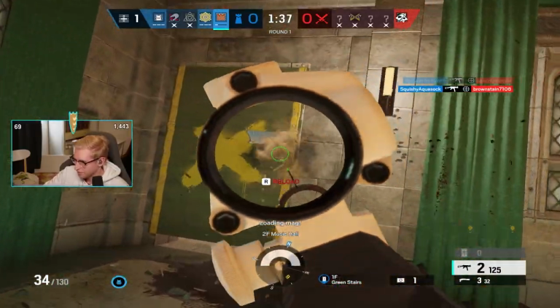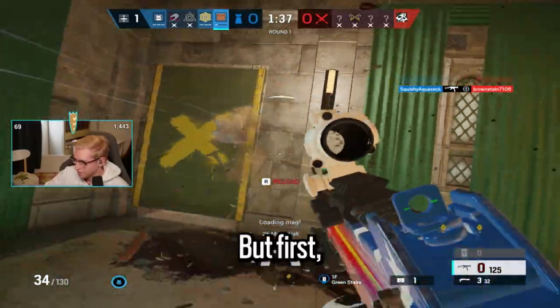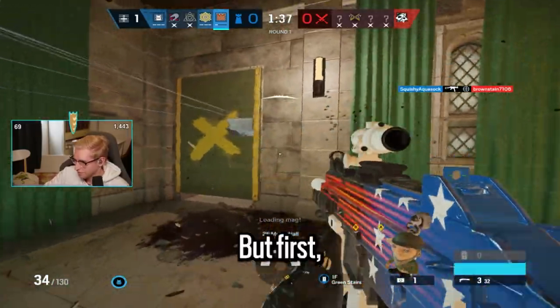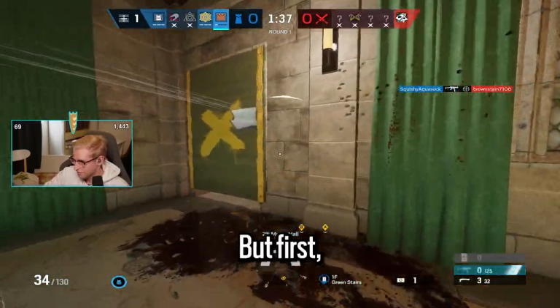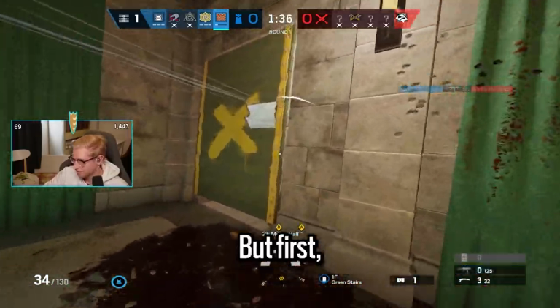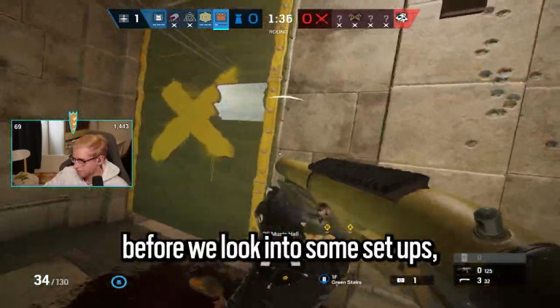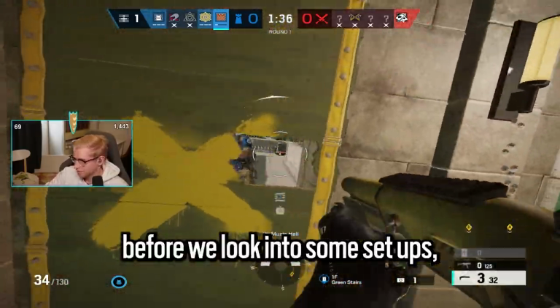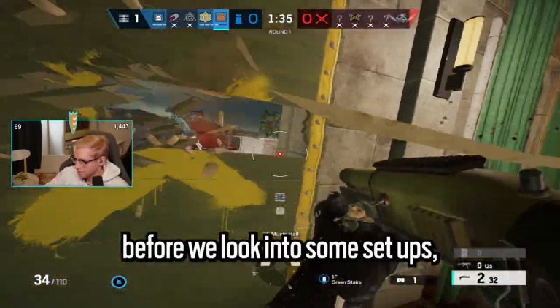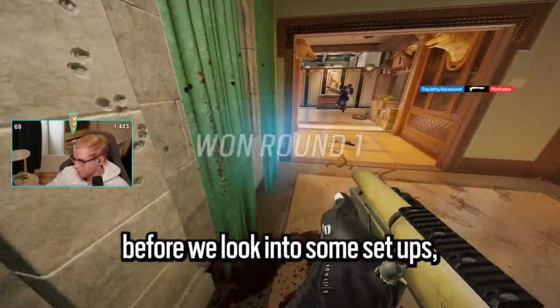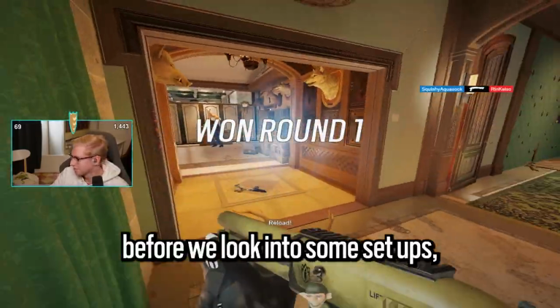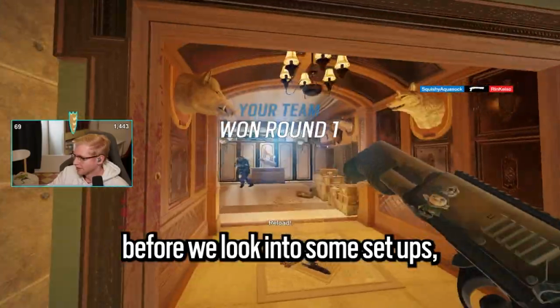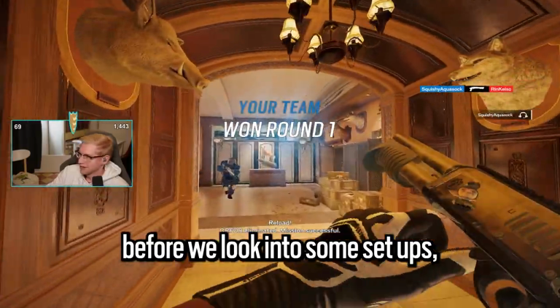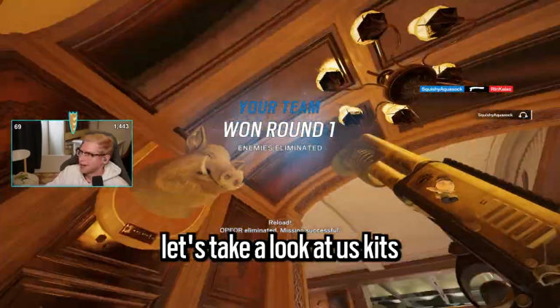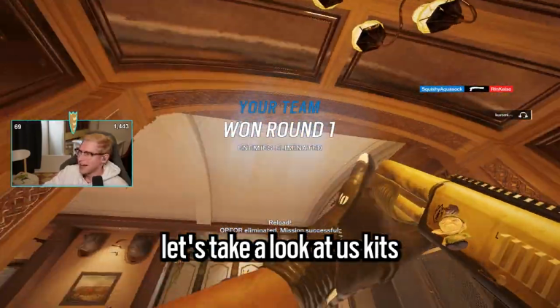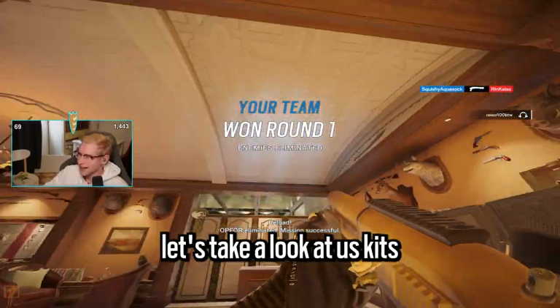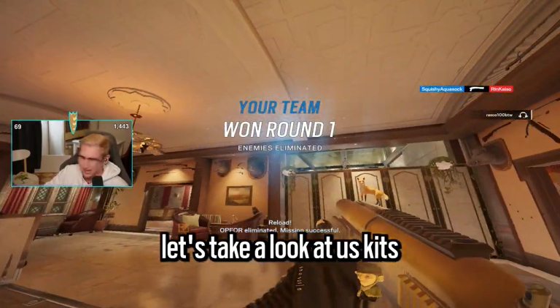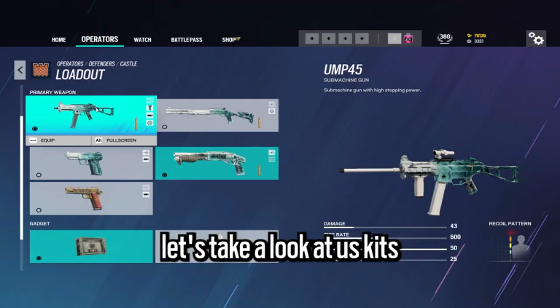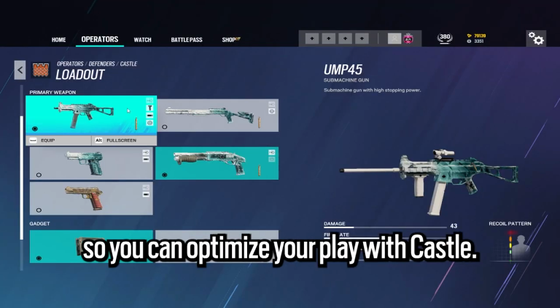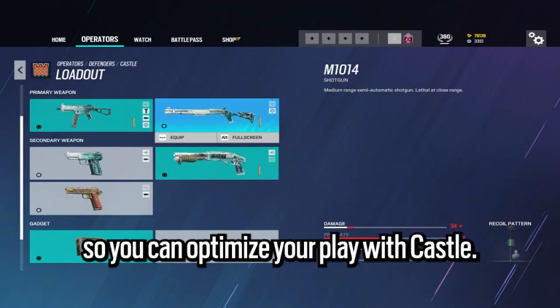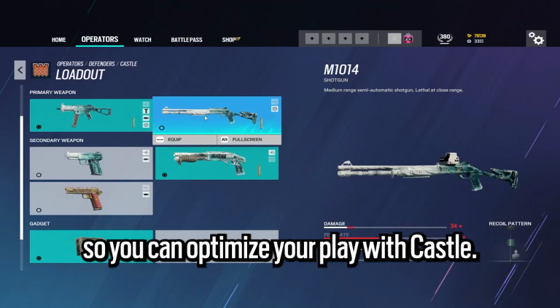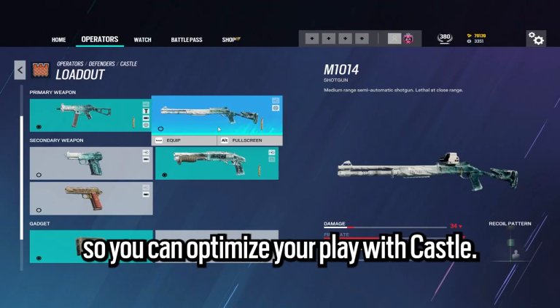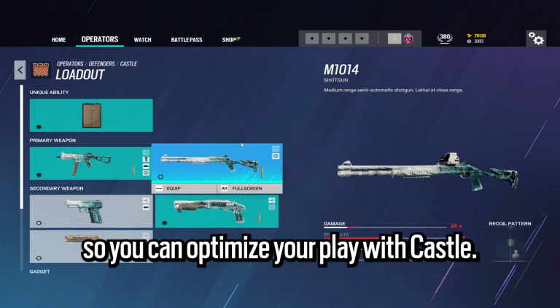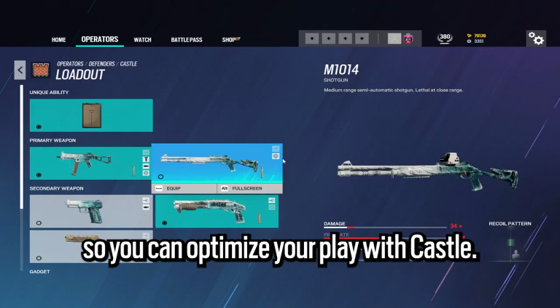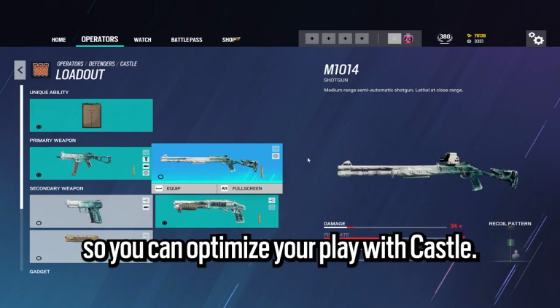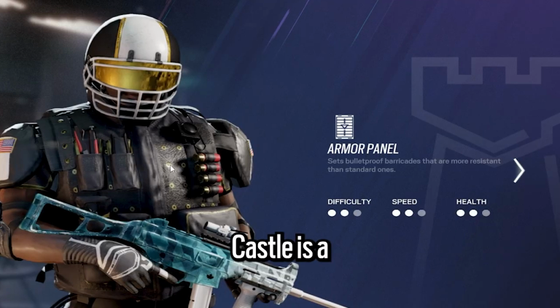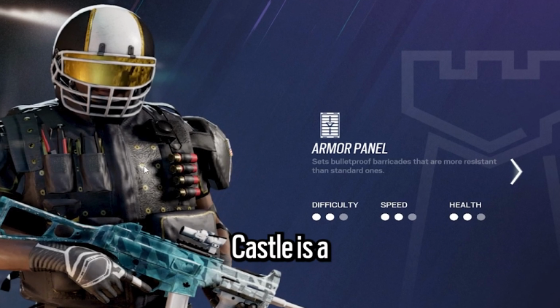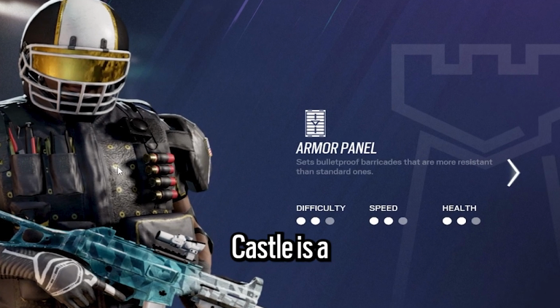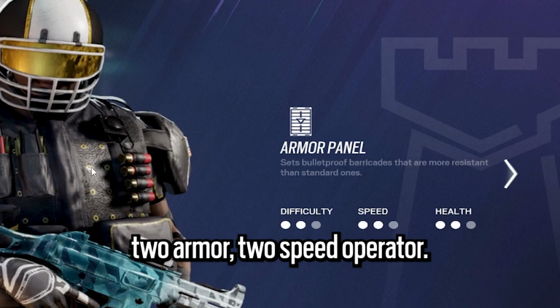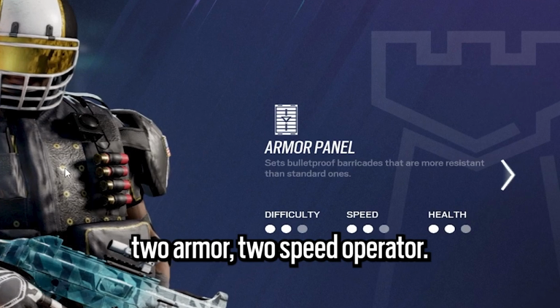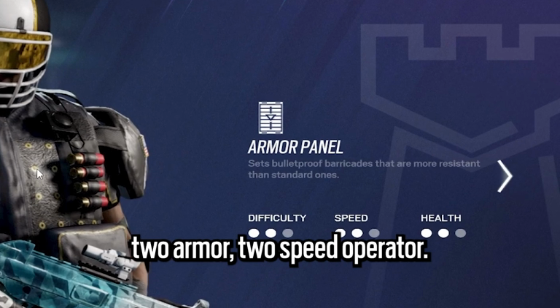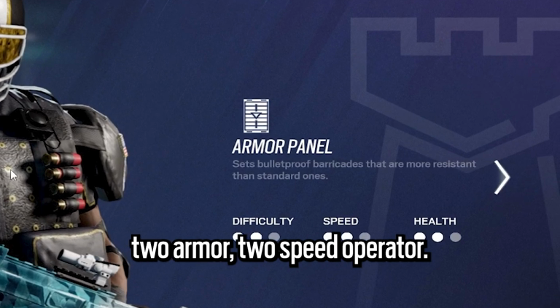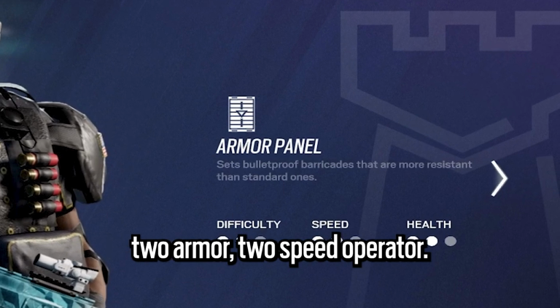To look at Castle's potential, we look to the famous SSG roam on Clubhouse or our new meta hold on Bank's basement defense. Let's take a look at his kit so you can optimize your play with Castle. Castle is a two-armor, two-speed operator.